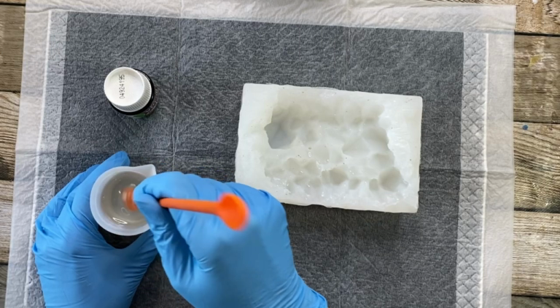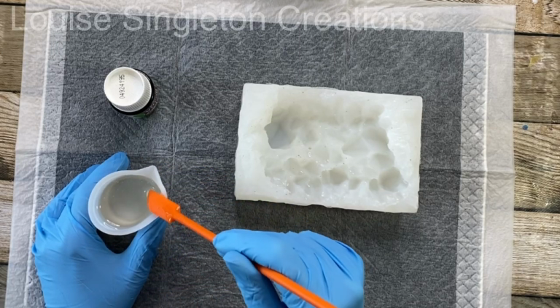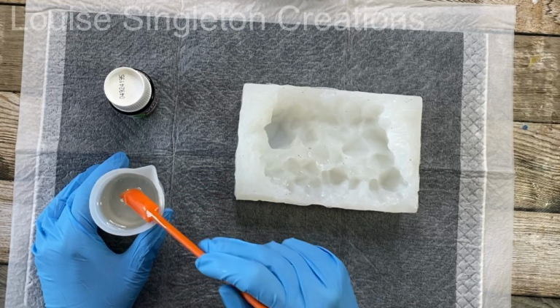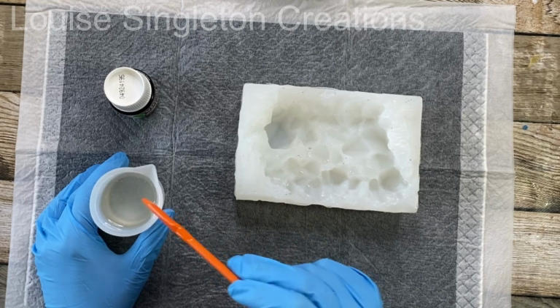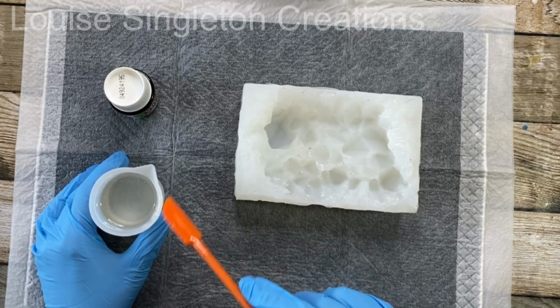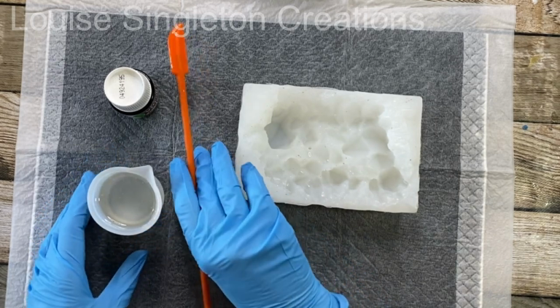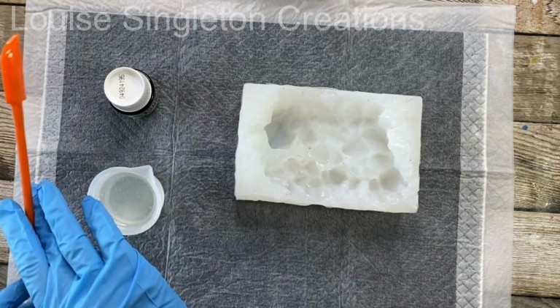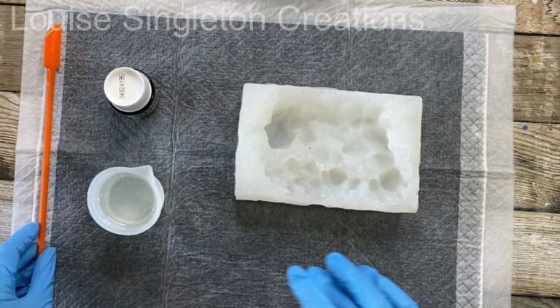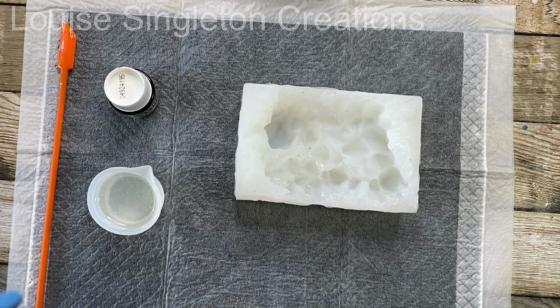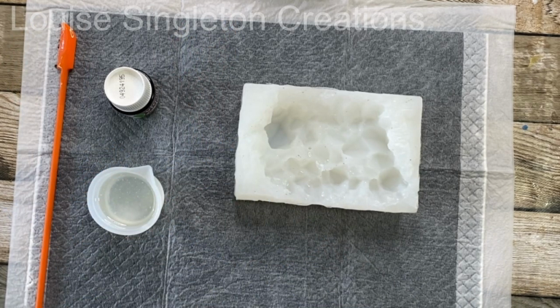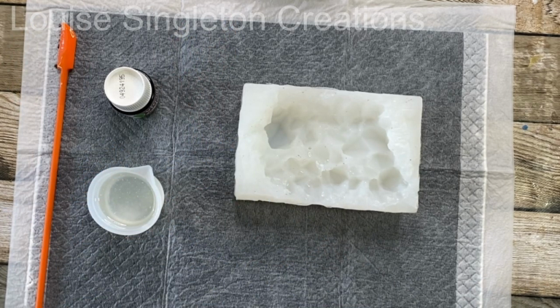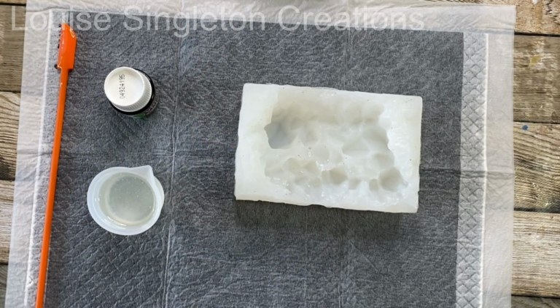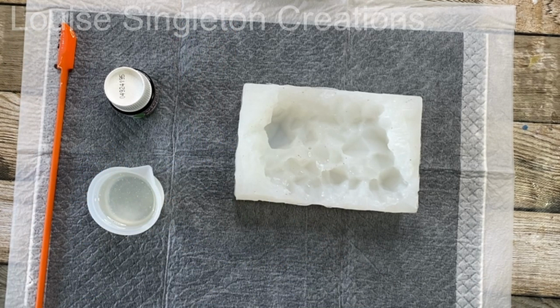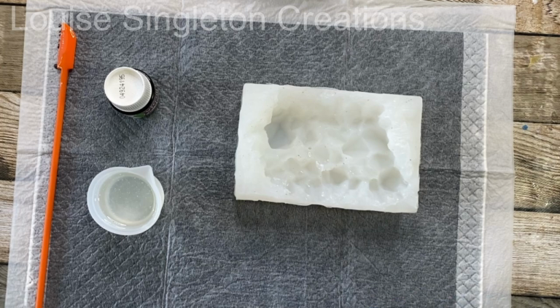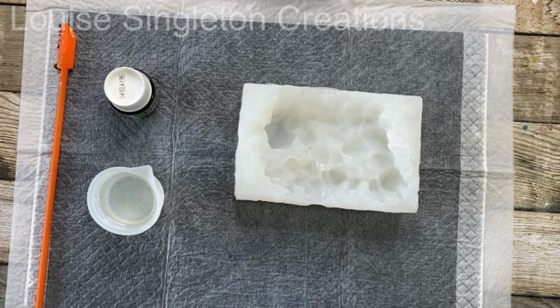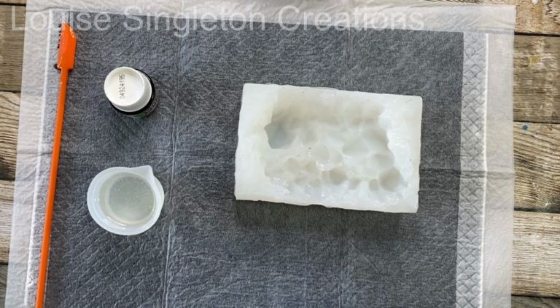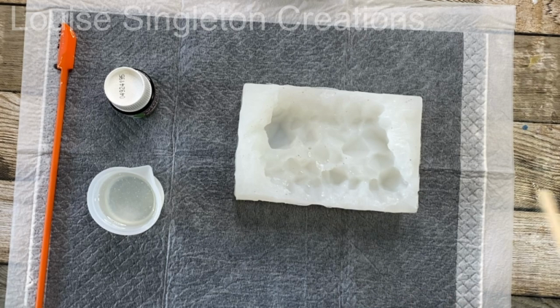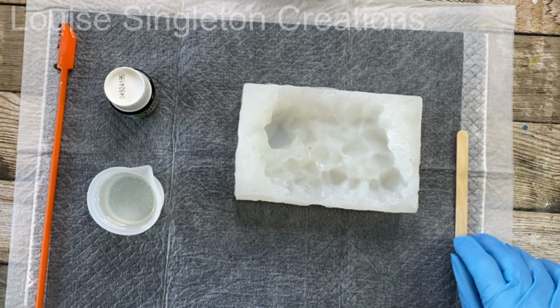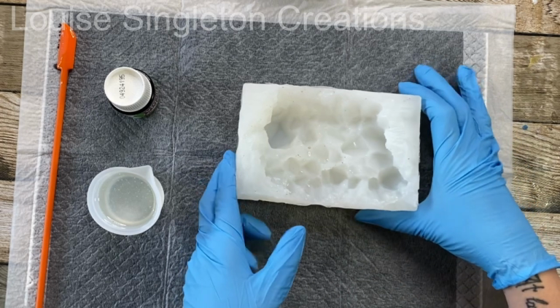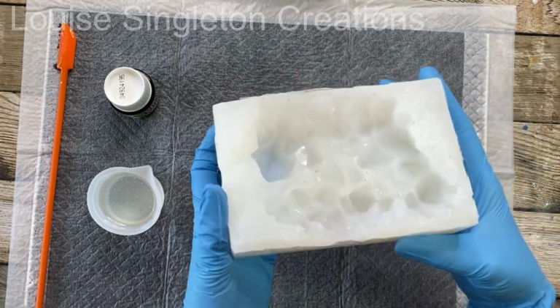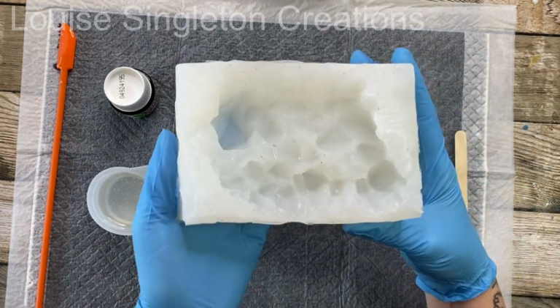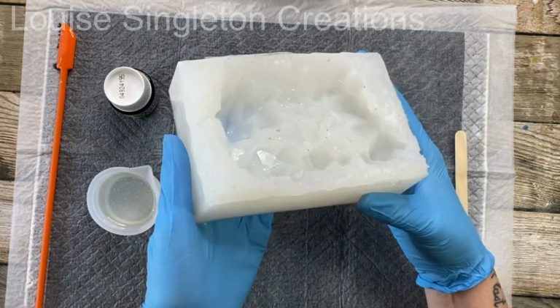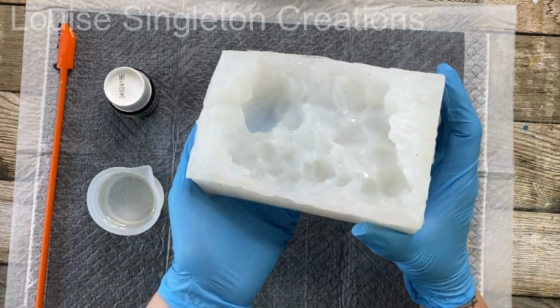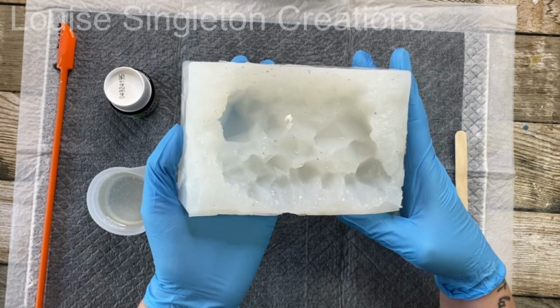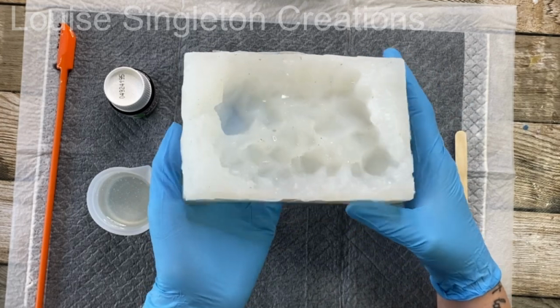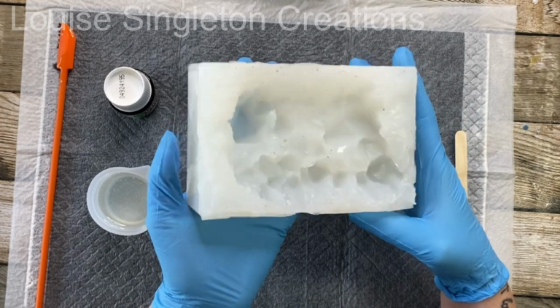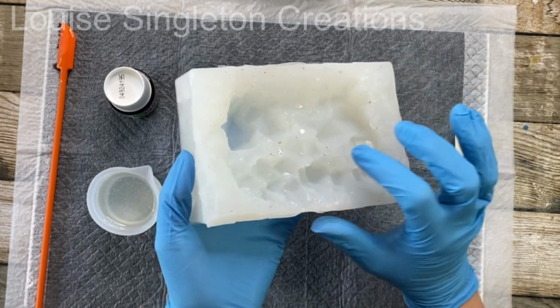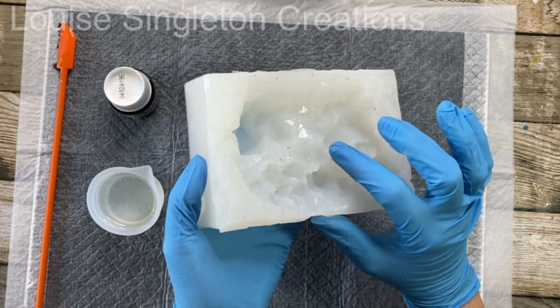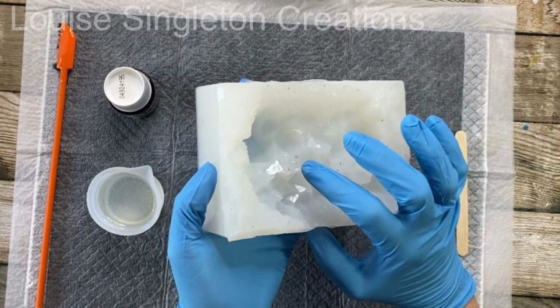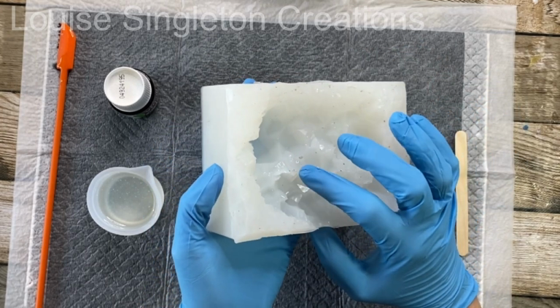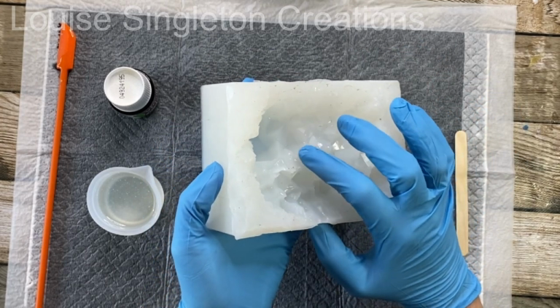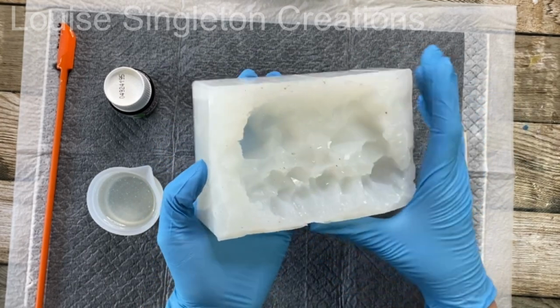I made this mold in last week's video — it was a mold of a real cluster of amethysts — so if you would like to see how to make the mold you will want to go back to last week's video. Today I'm showing how I can use my homemade mold.